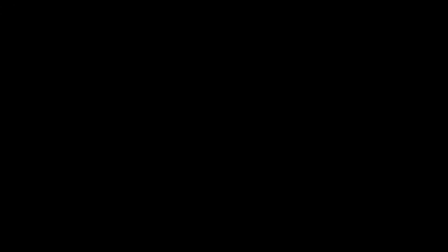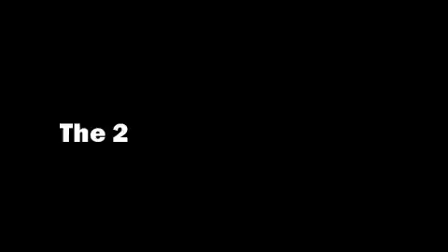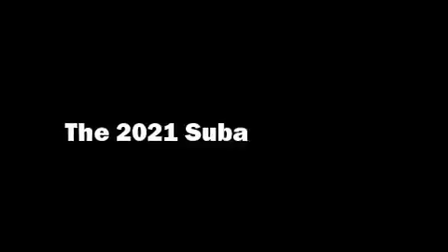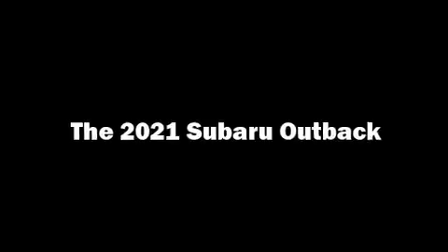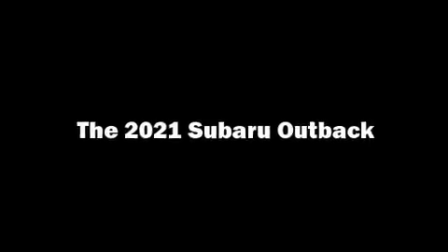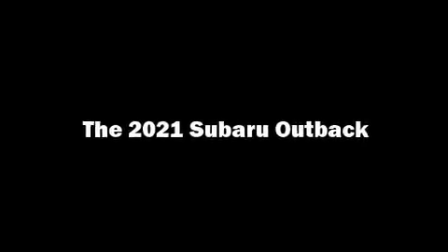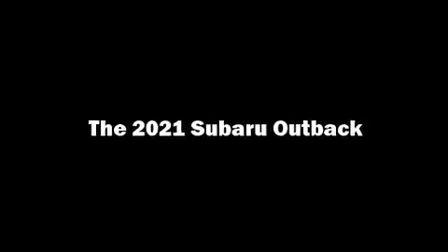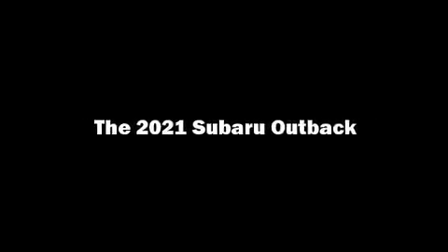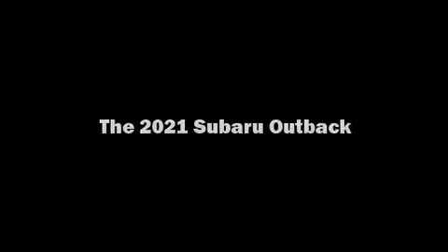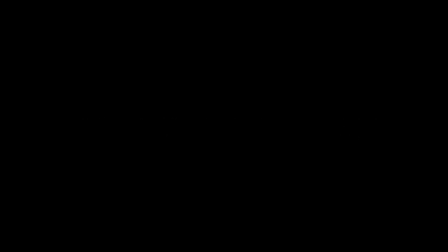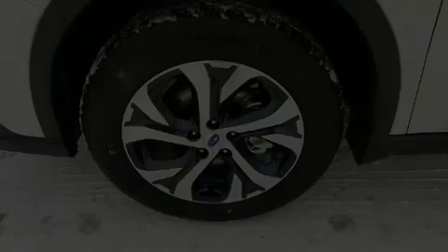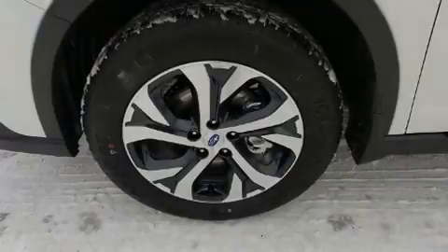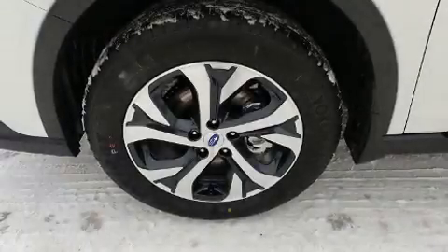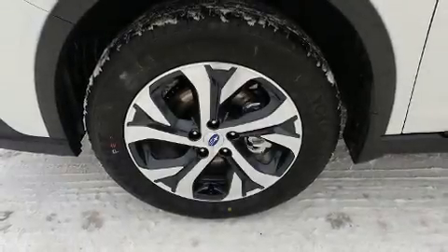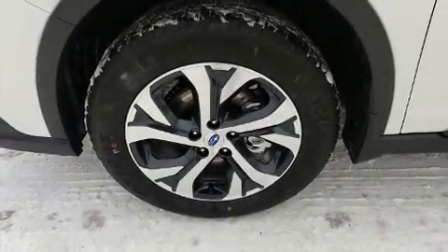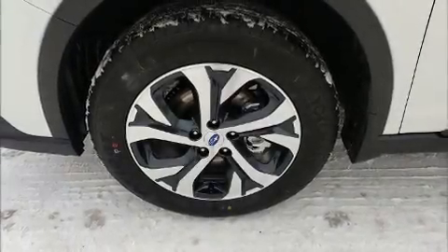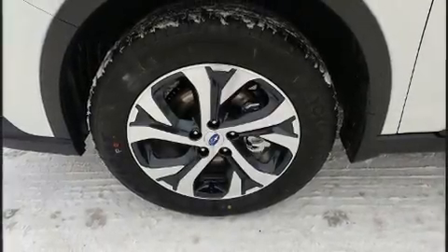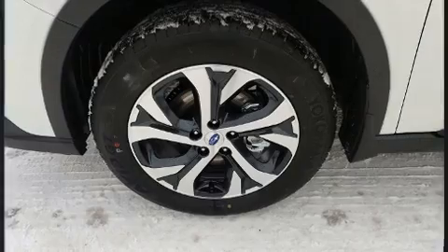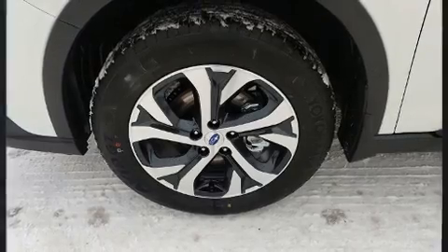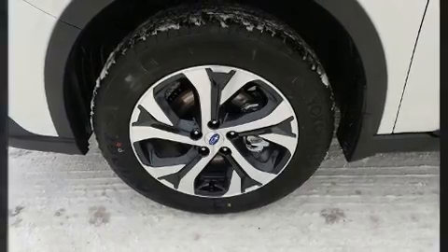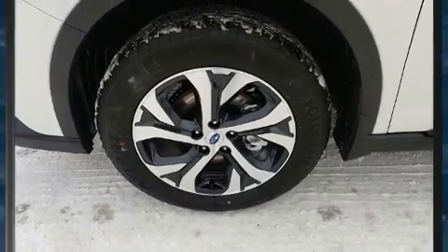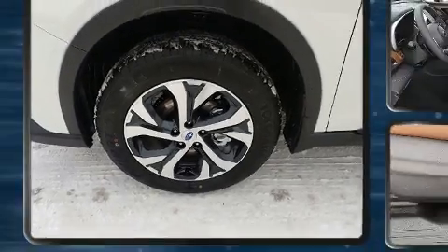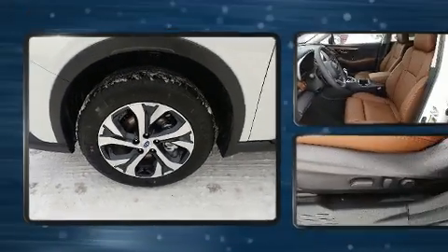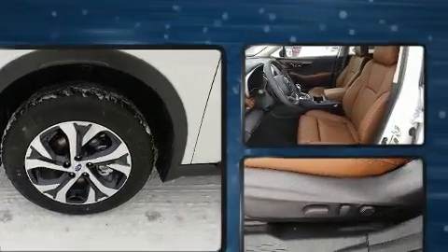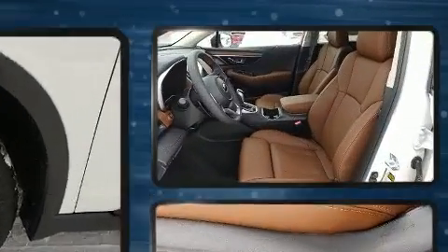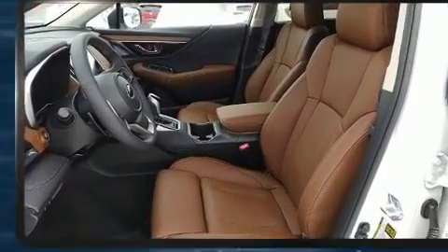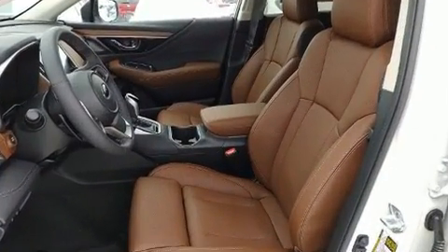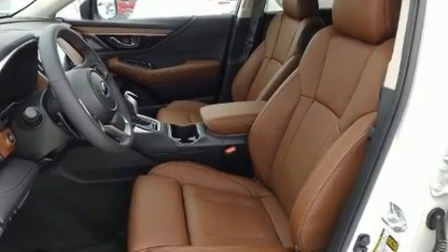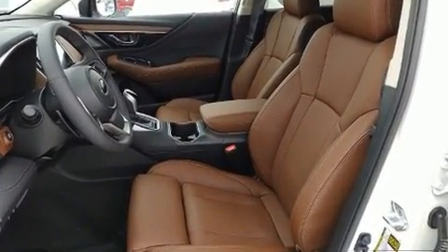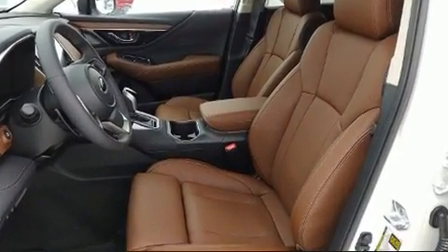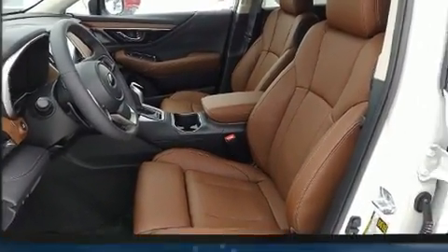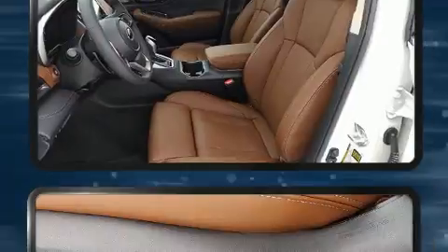Introducing the 2021 Subaru Outback. Under the hood, you'll find a four-cylinder engine with more than 170 horsepower, providing a smooth and predictable driving experience.